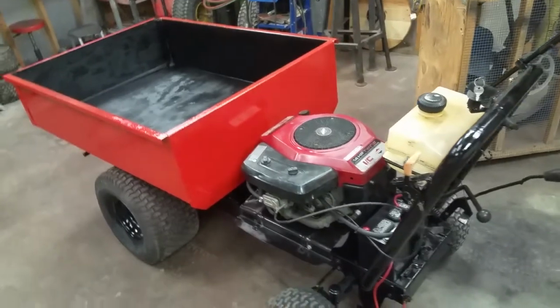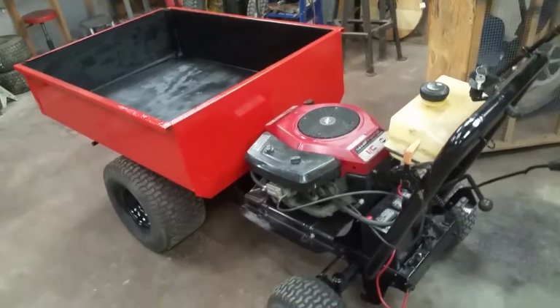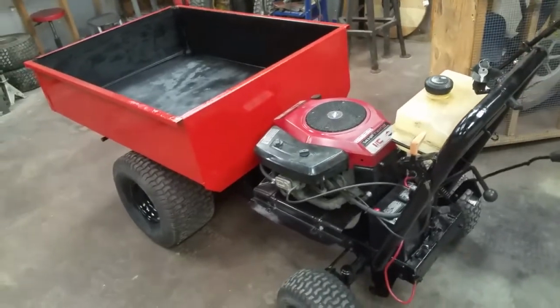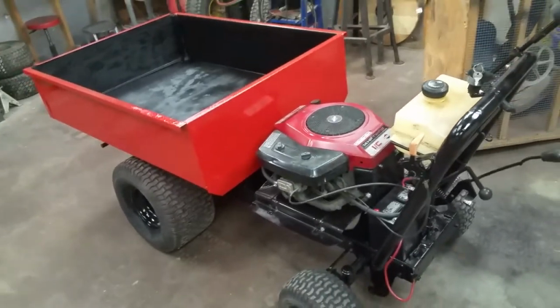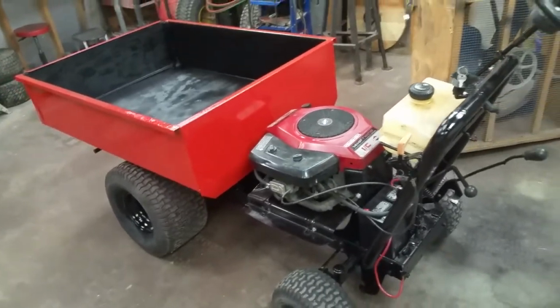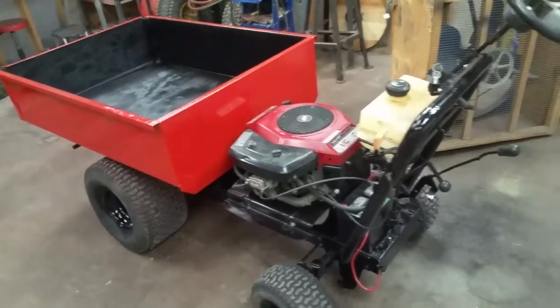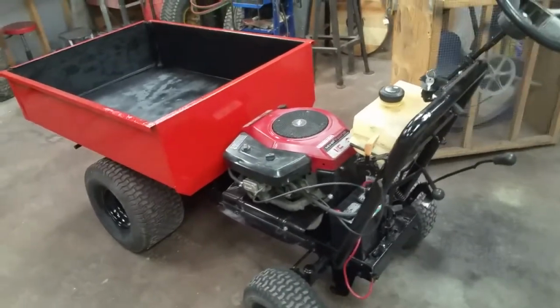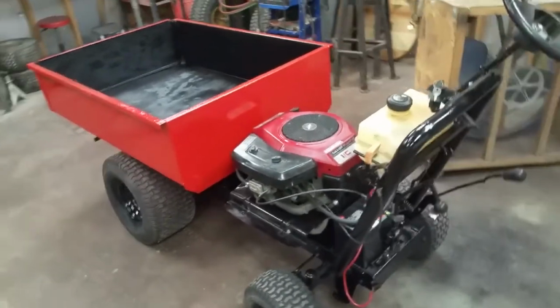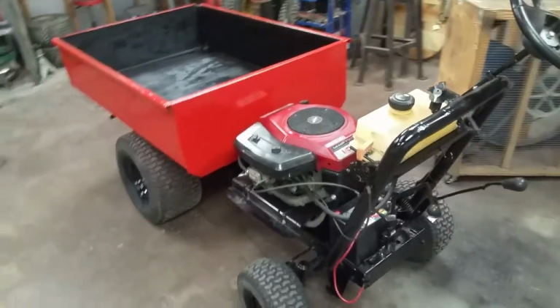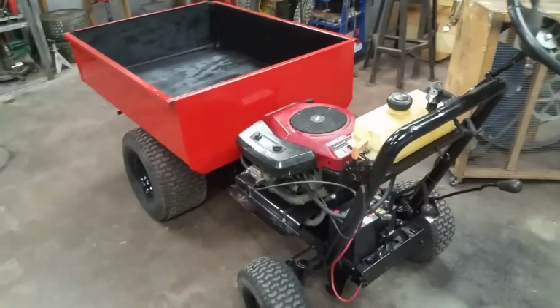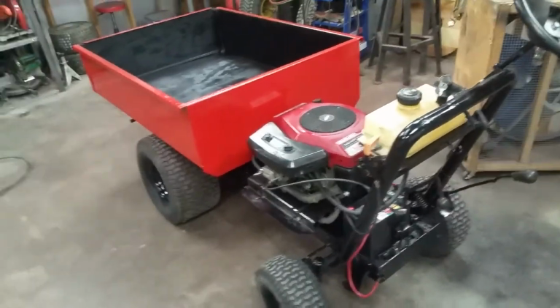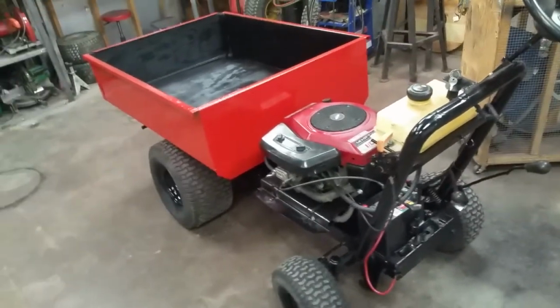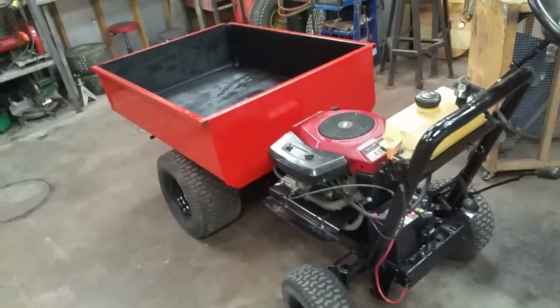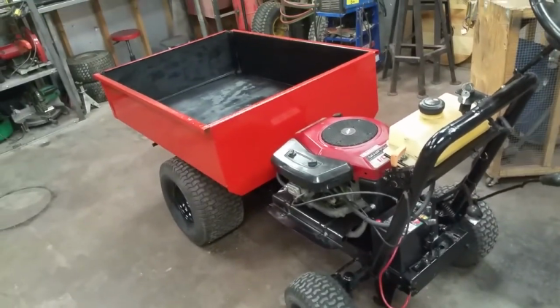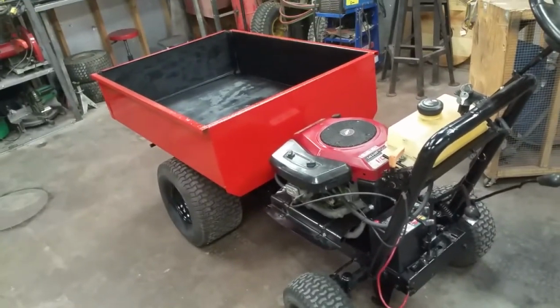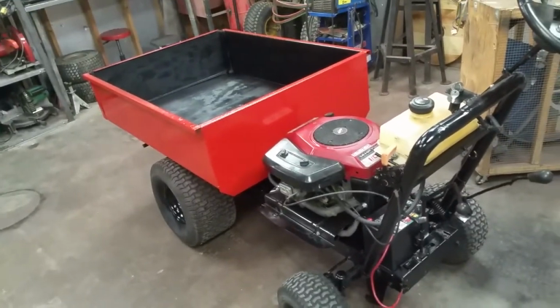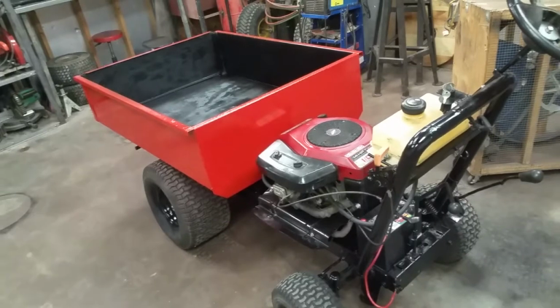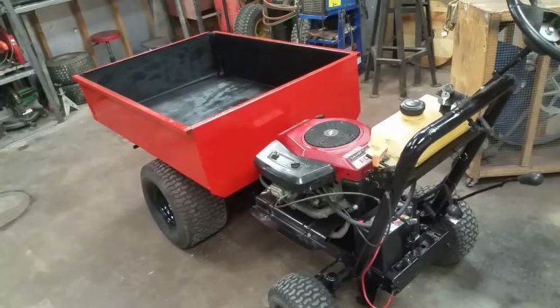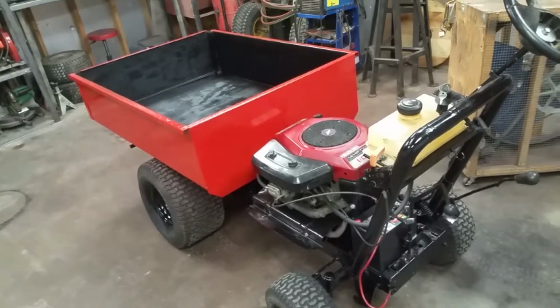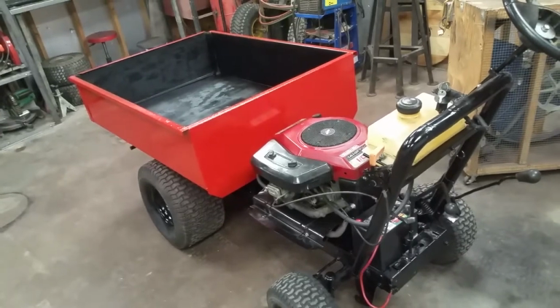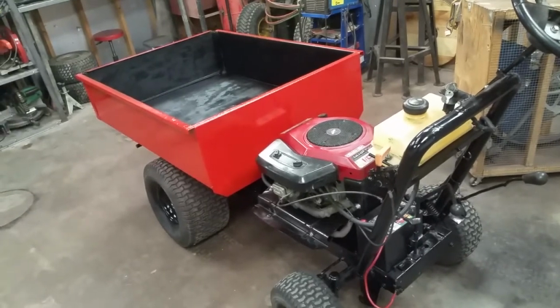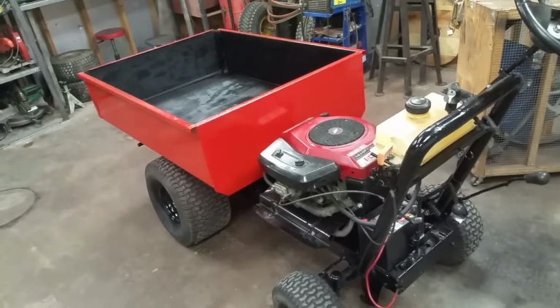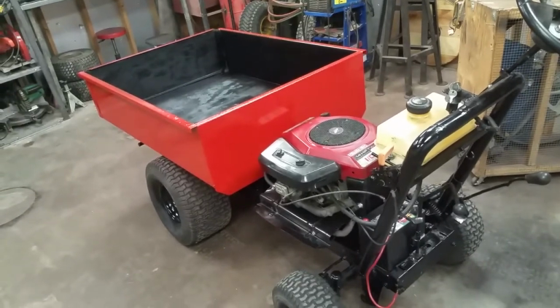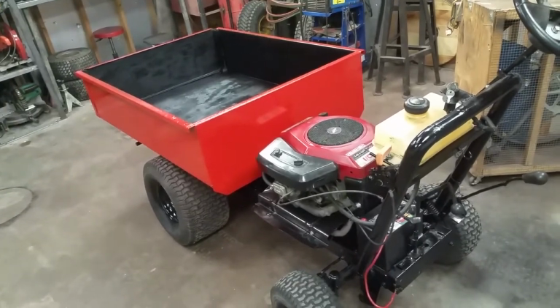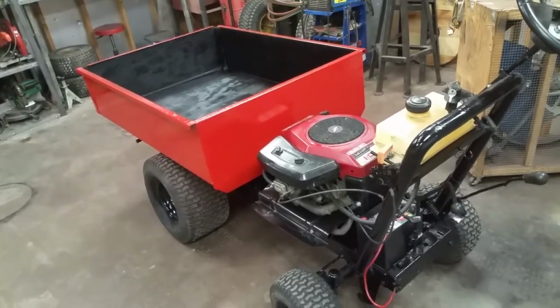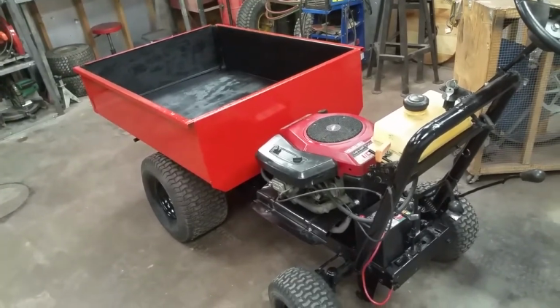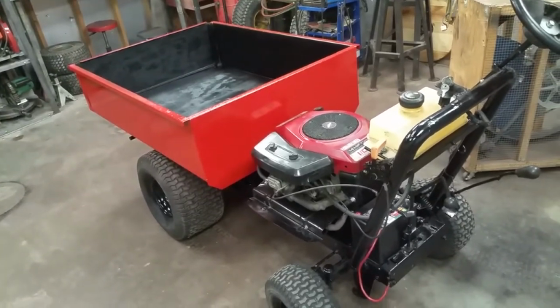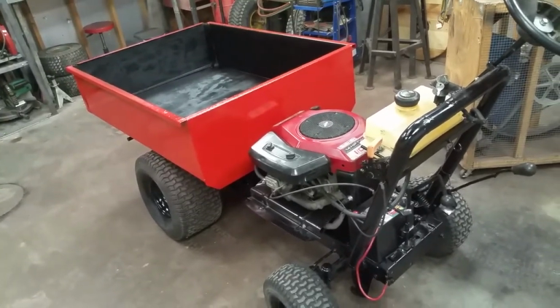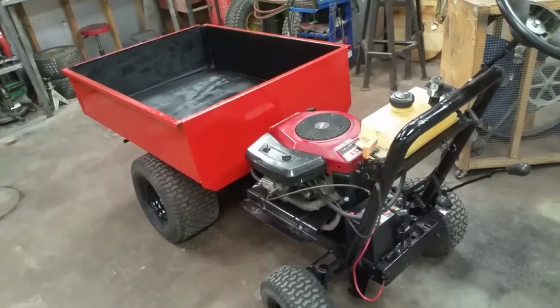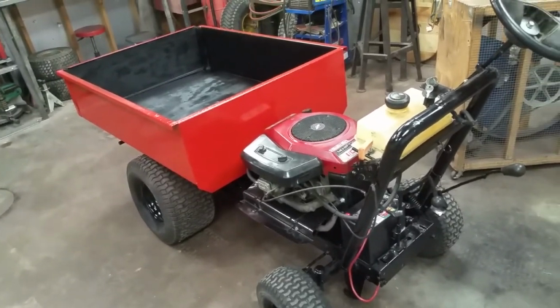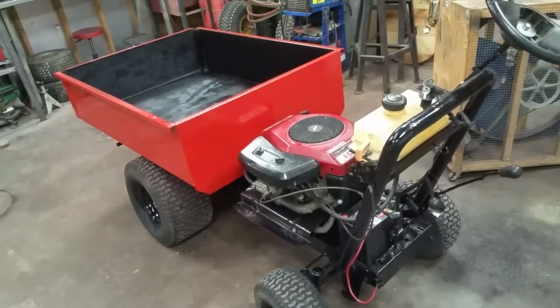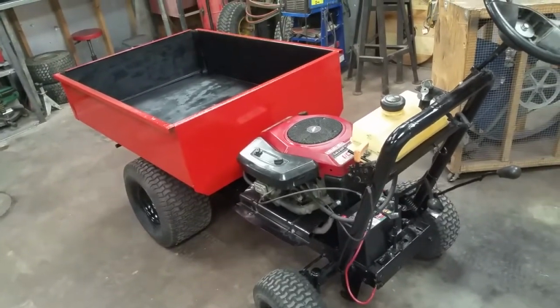When we had the lawn cart, anytime I would mow, the wife wanted to work outside and she didn't have any way to pull the cart around. So this was the answer.